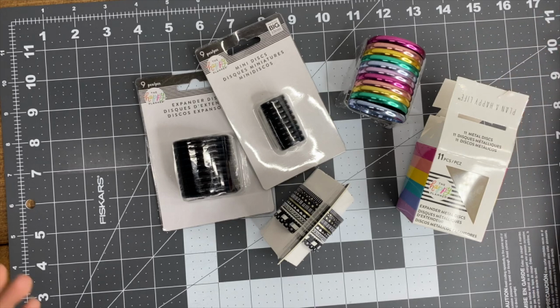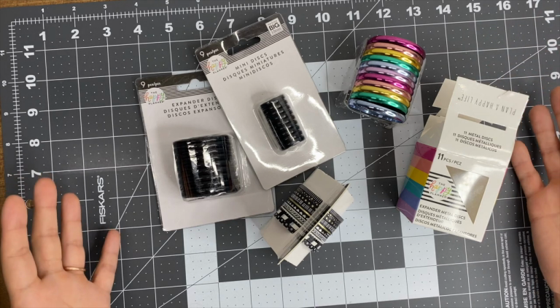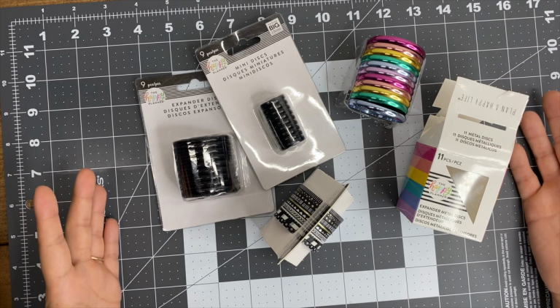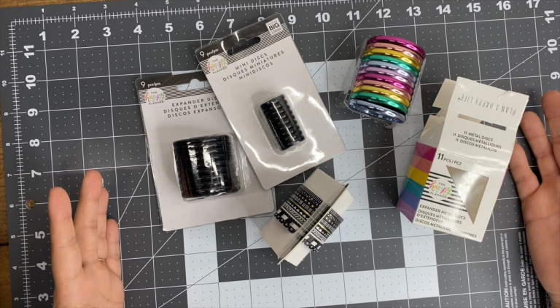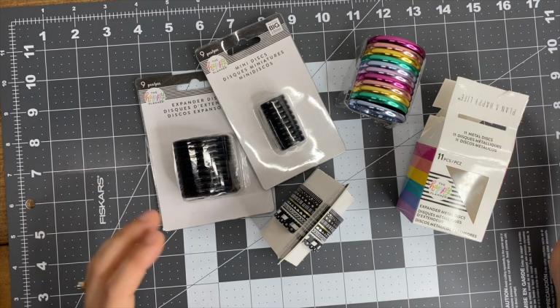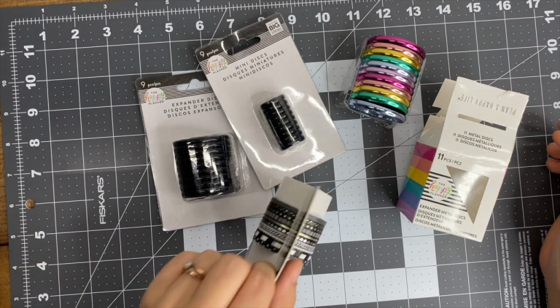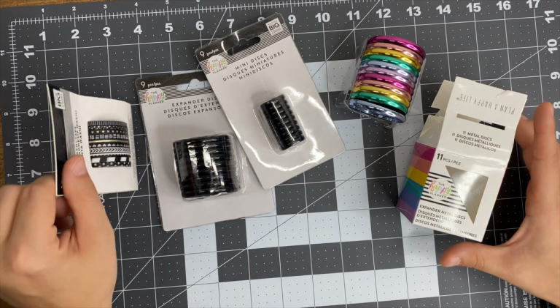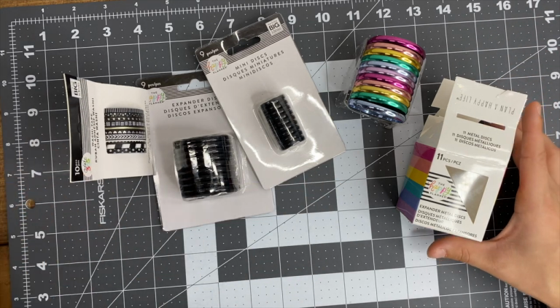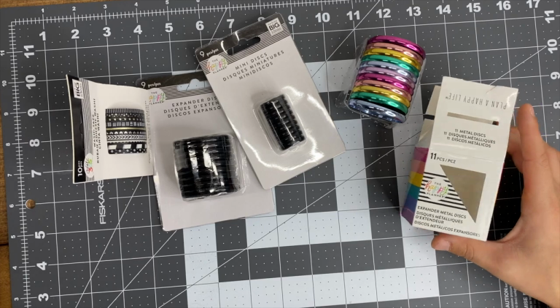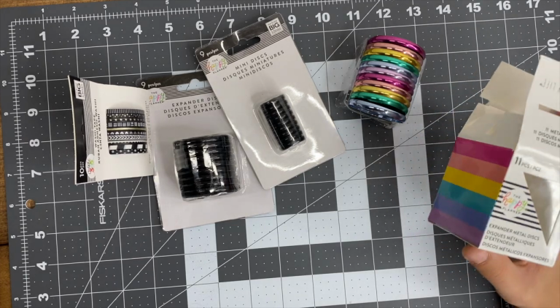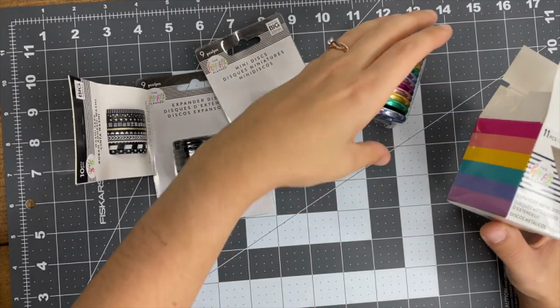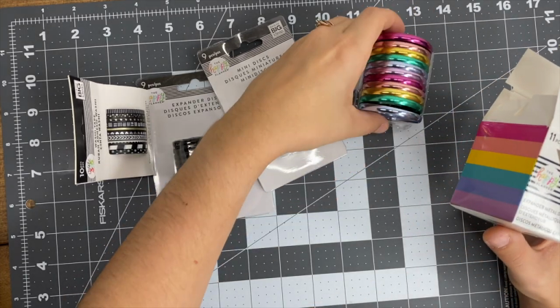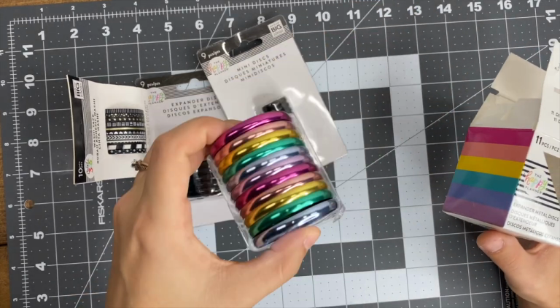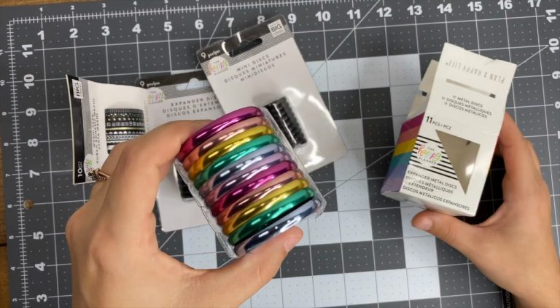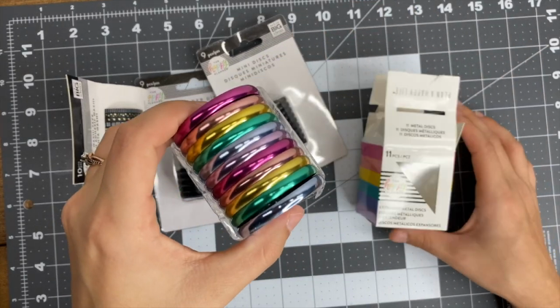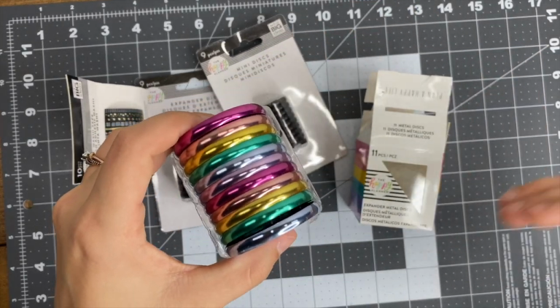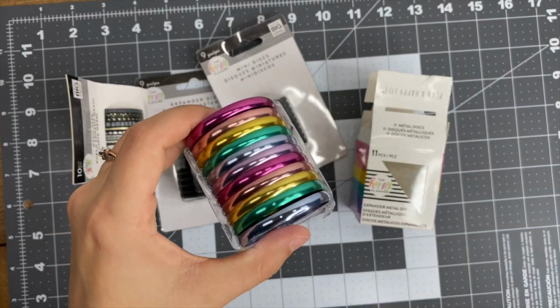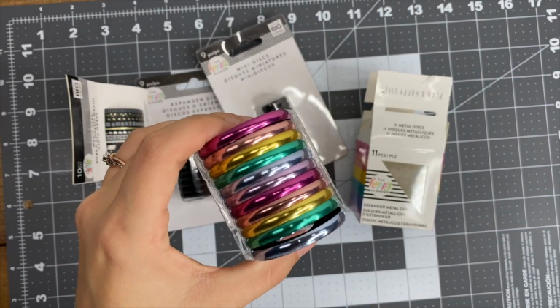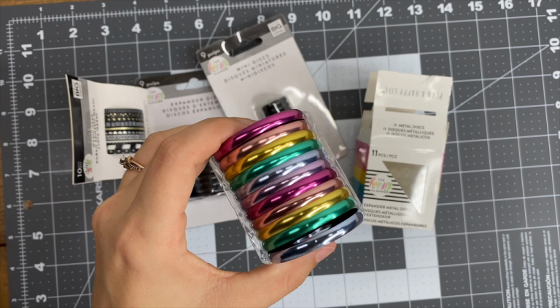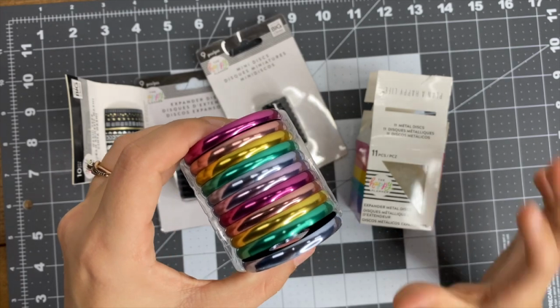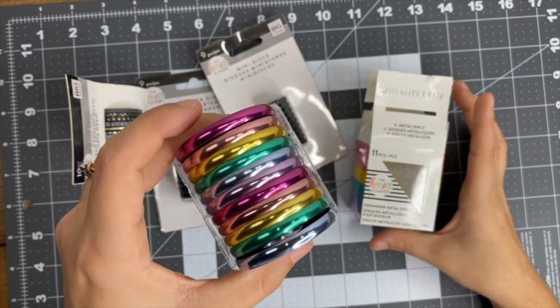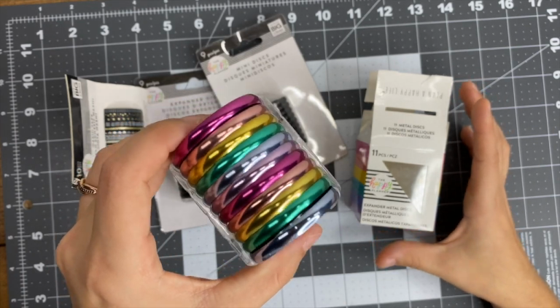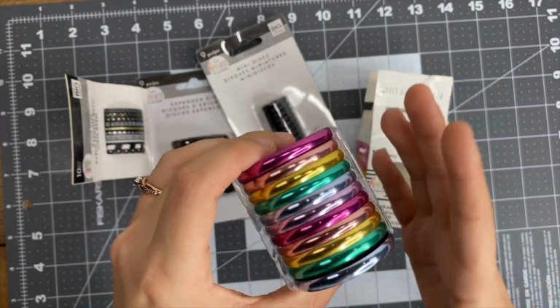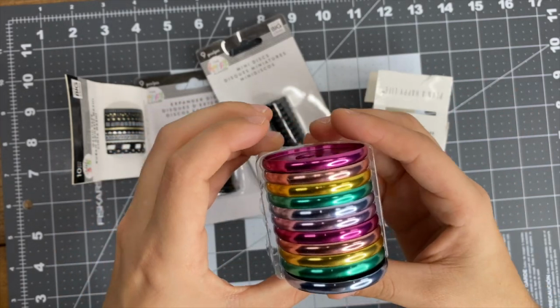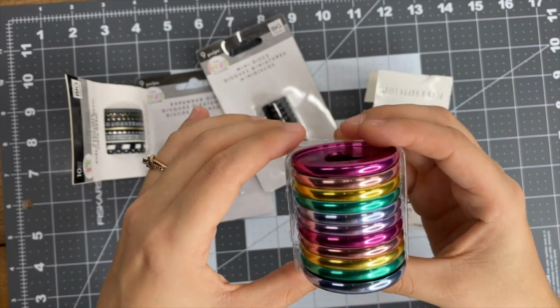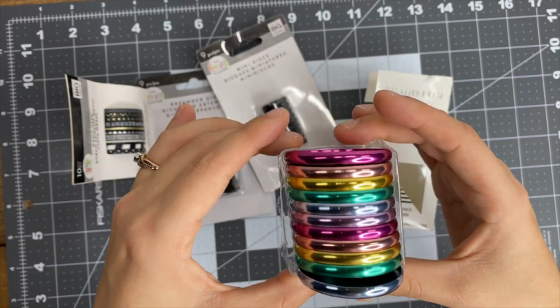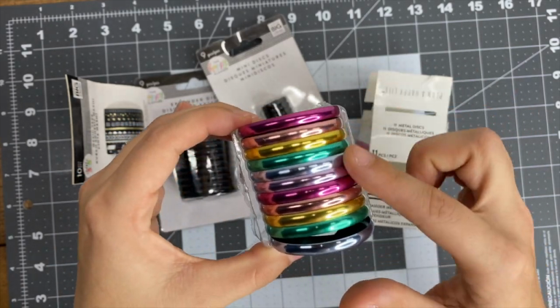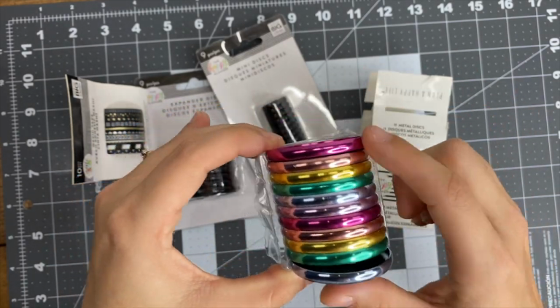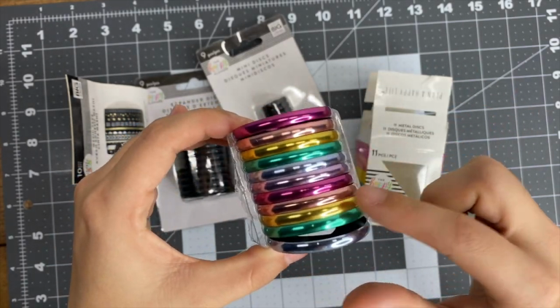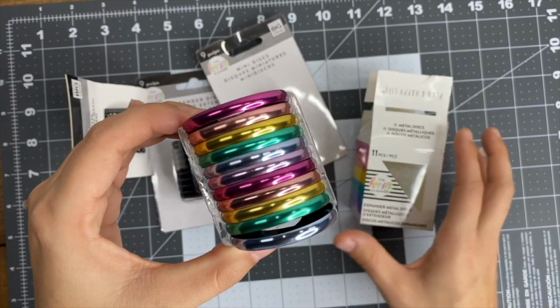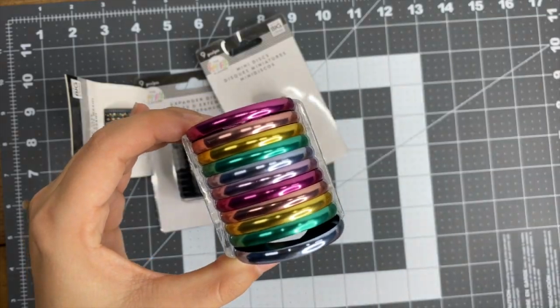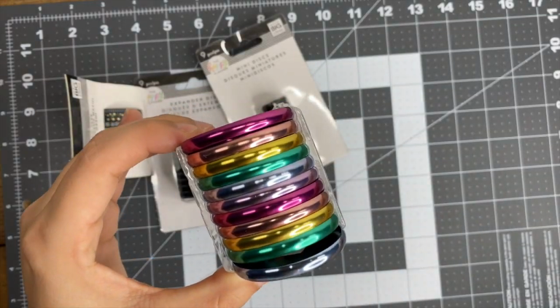We're going to start with some accessories. I have these rainbow metal expander discs - I already opened them up and I was comparing some covers with them and the colors to see which one I wanted to use. I want to create a memory keeper with these, so I picked up these expander discs for that.